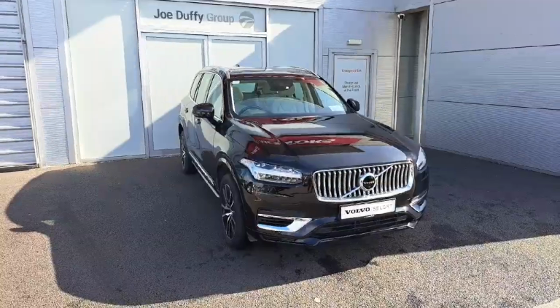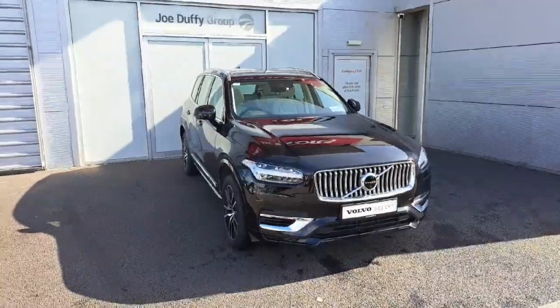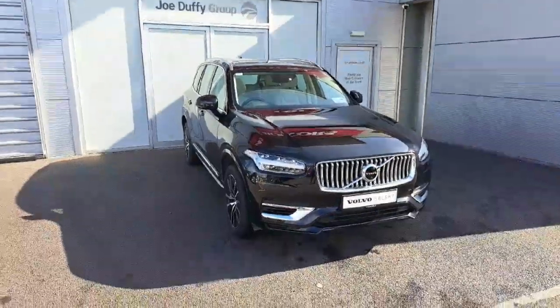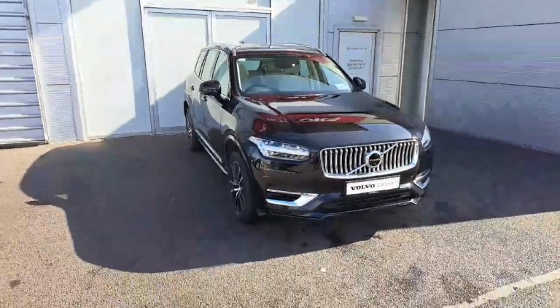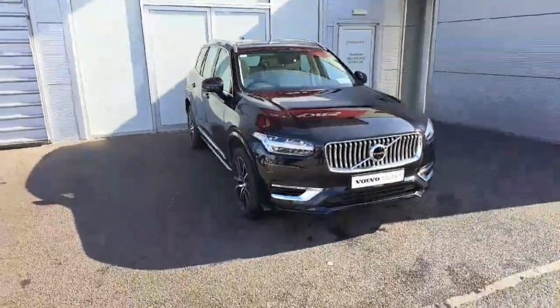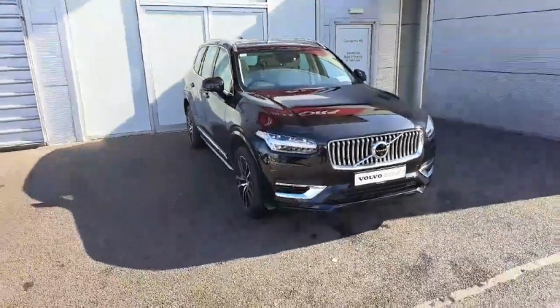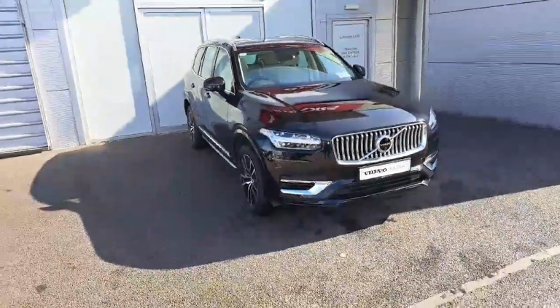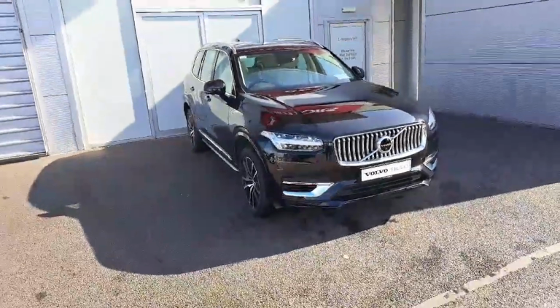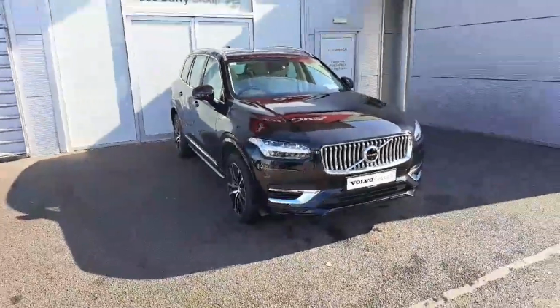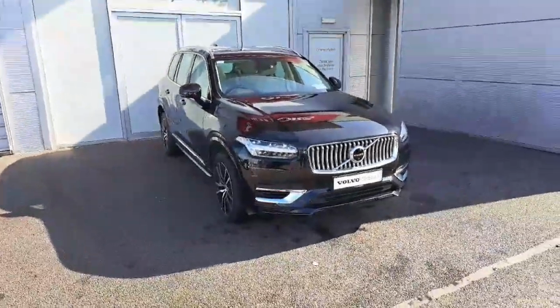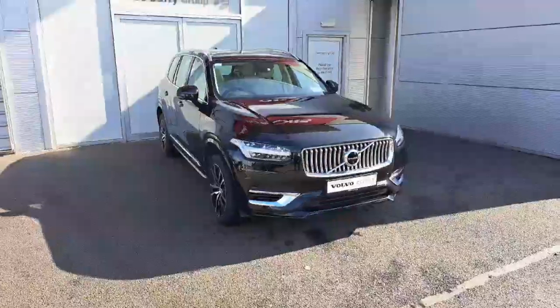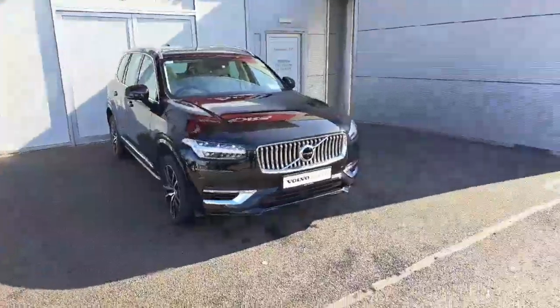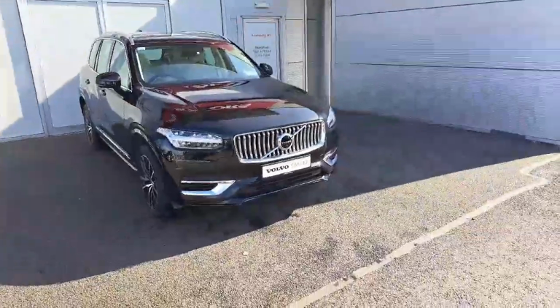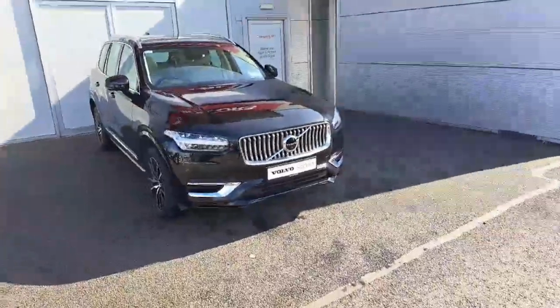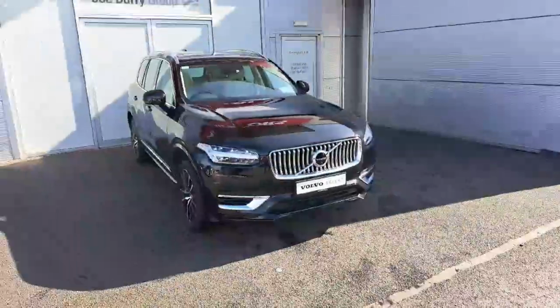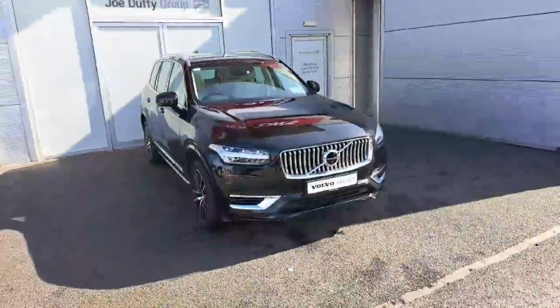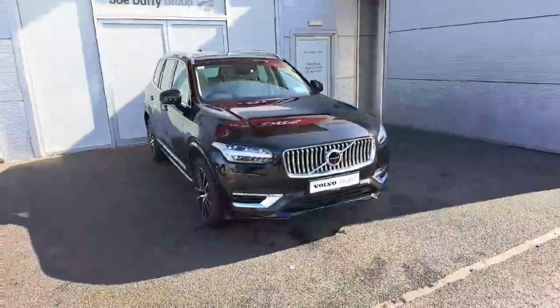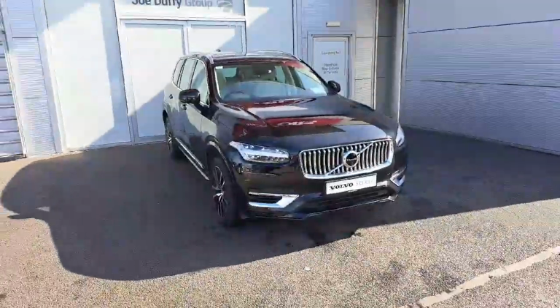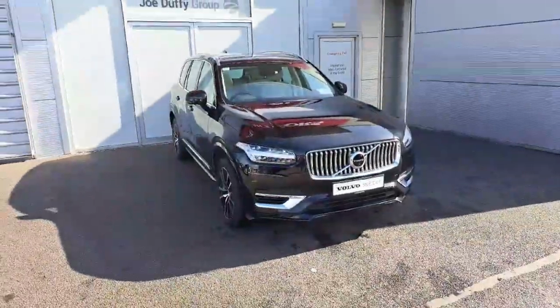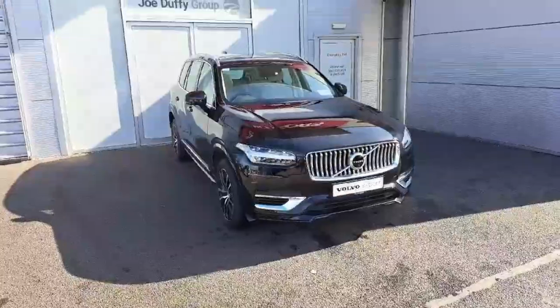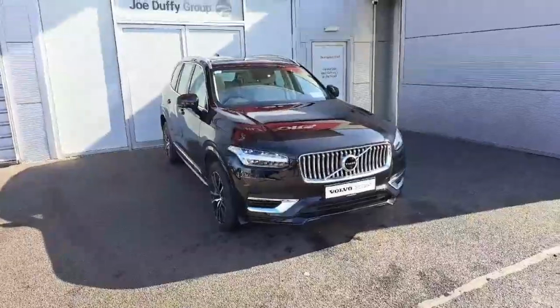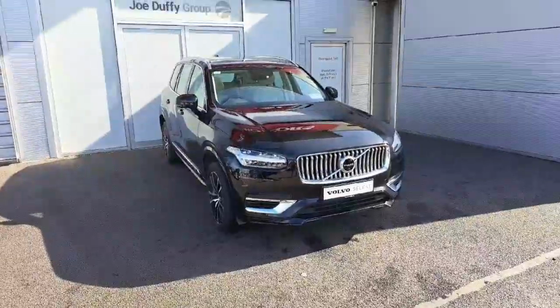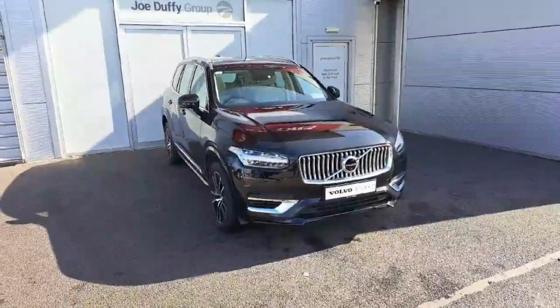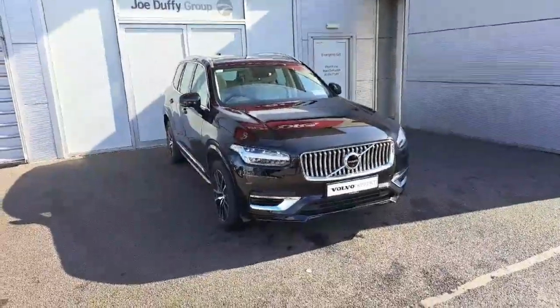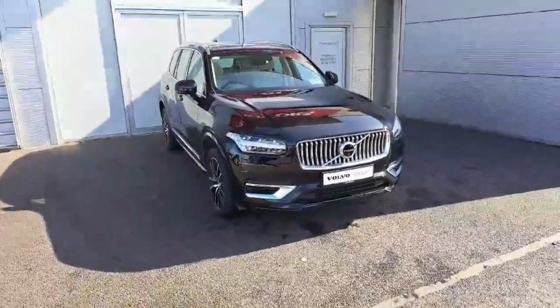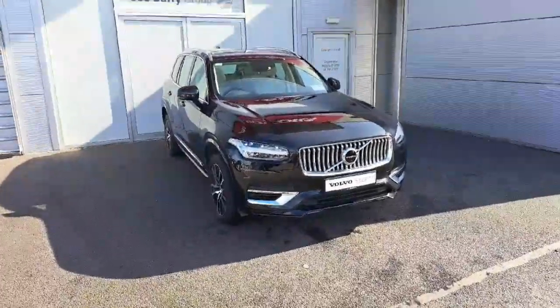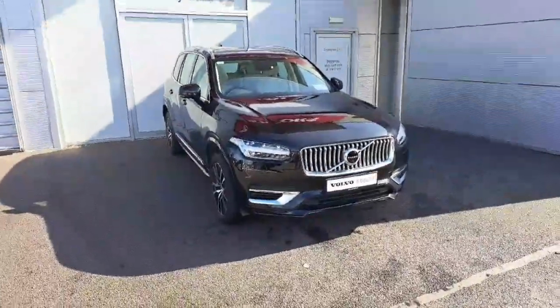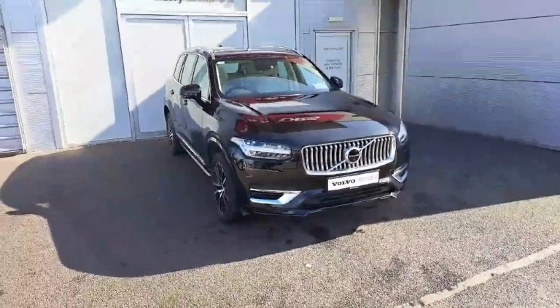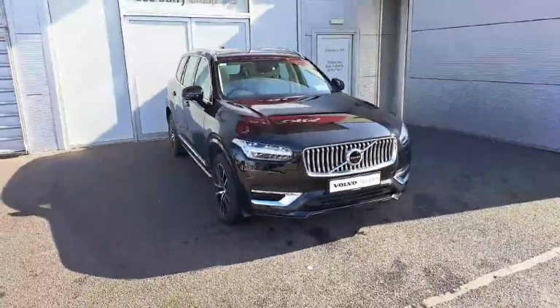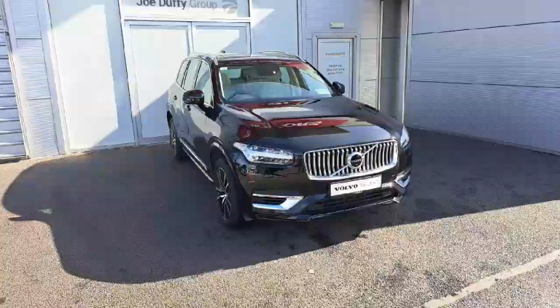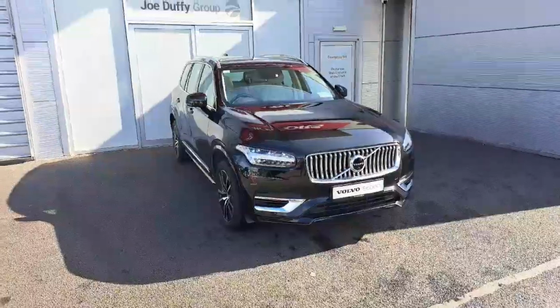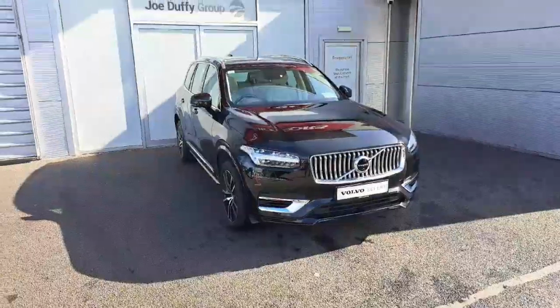Hello and a very warm welcome to Geodulfi Volvo Online News Car Sales. Today I would like to present you this 2021 model XC90 petrol plug-in hybrid.